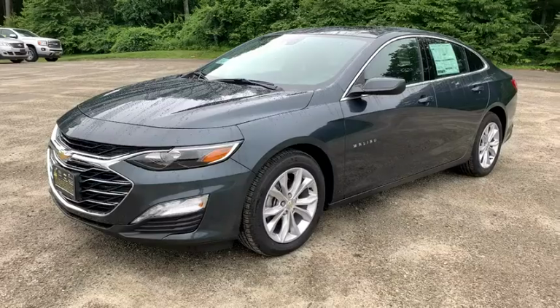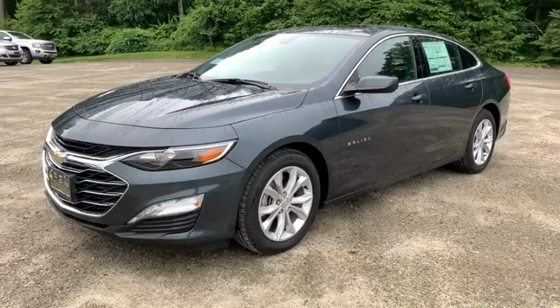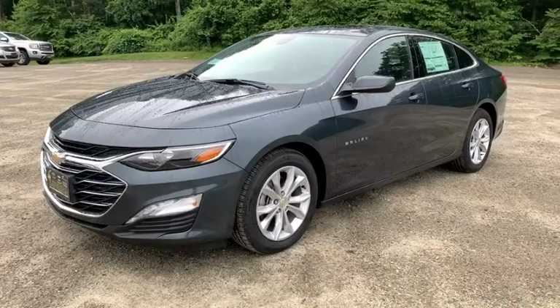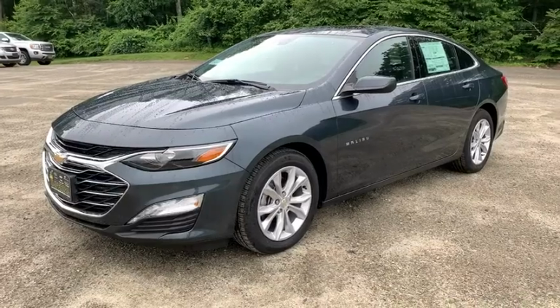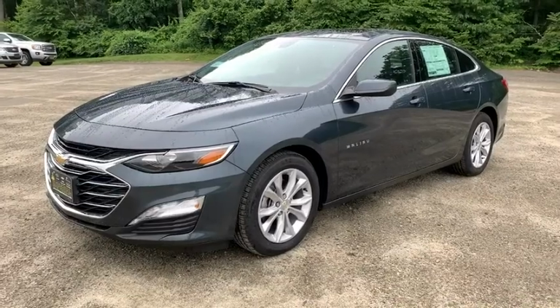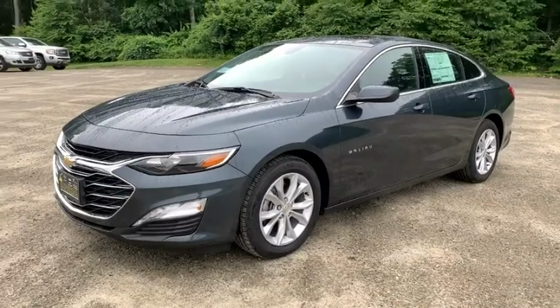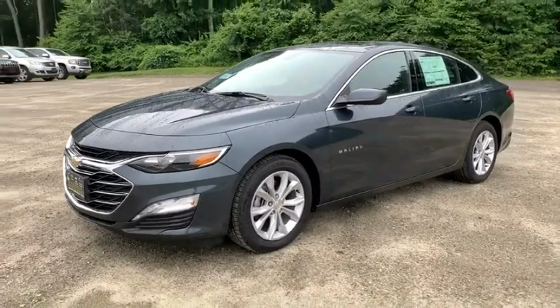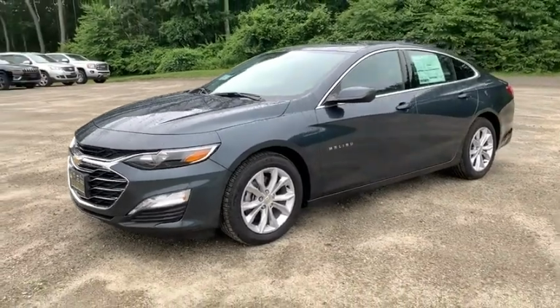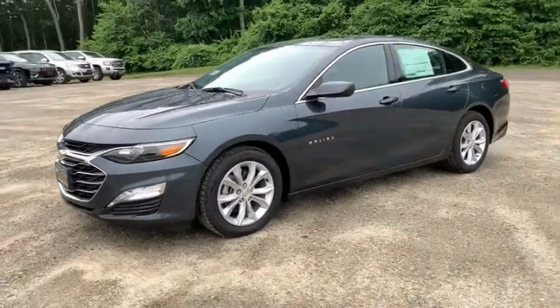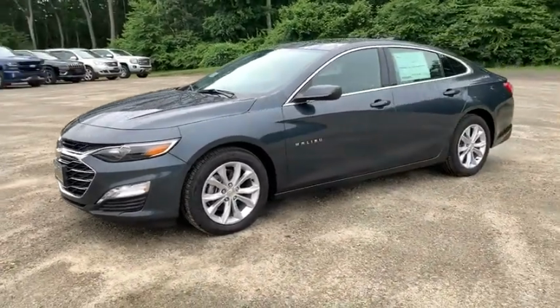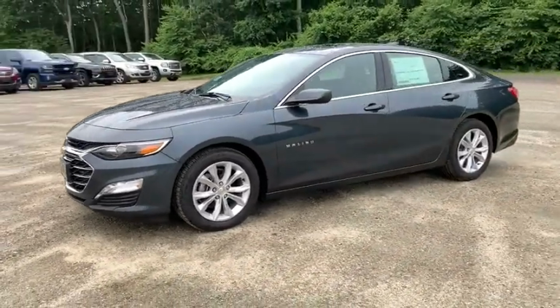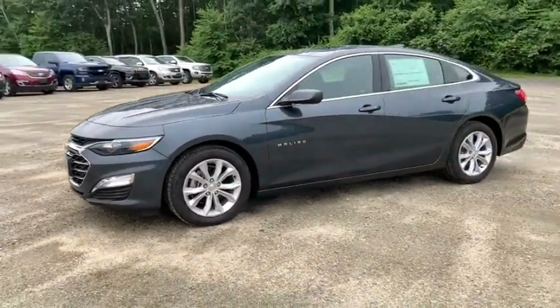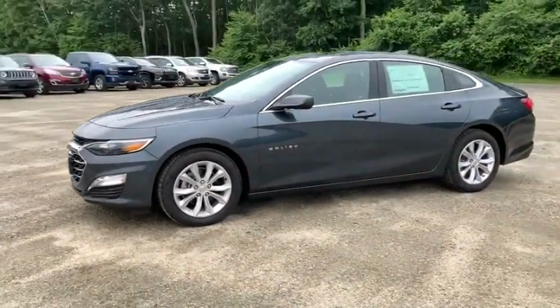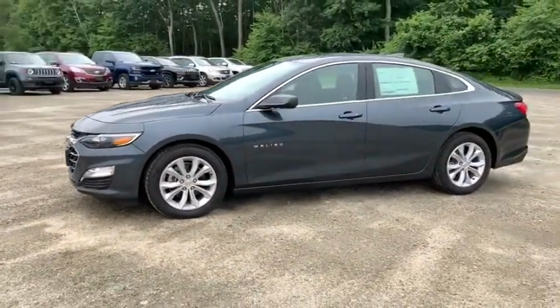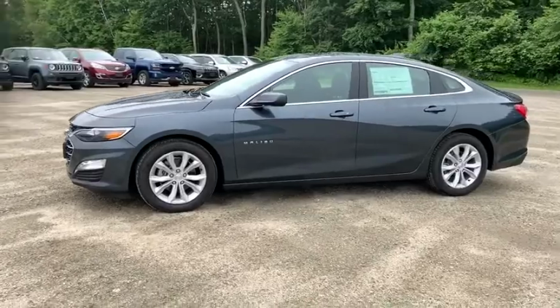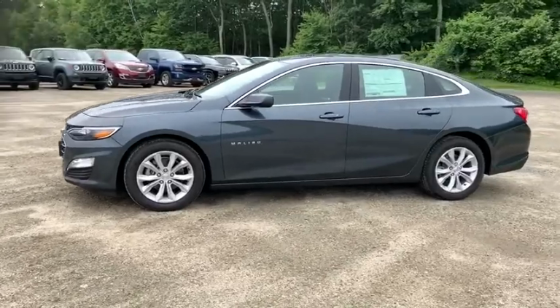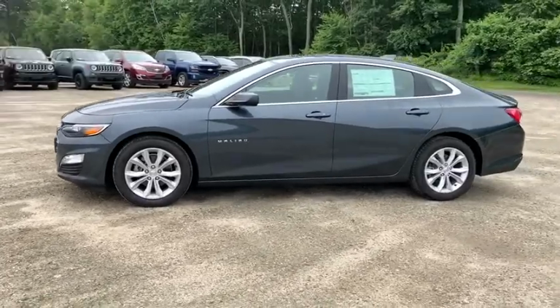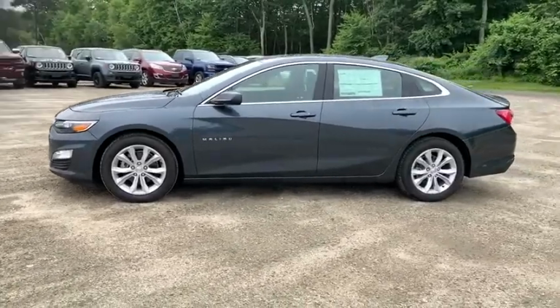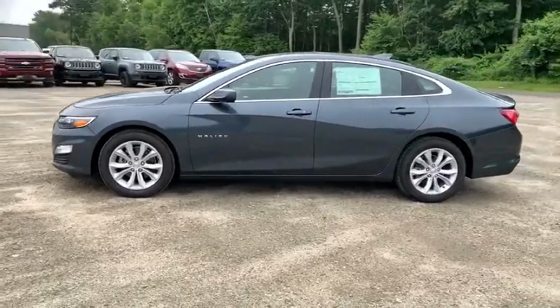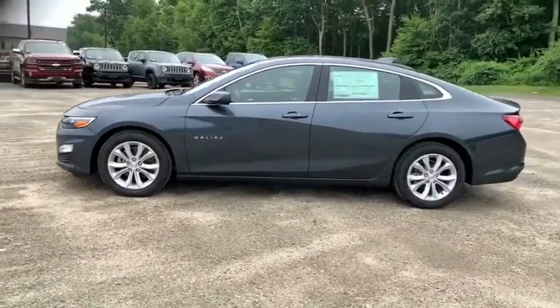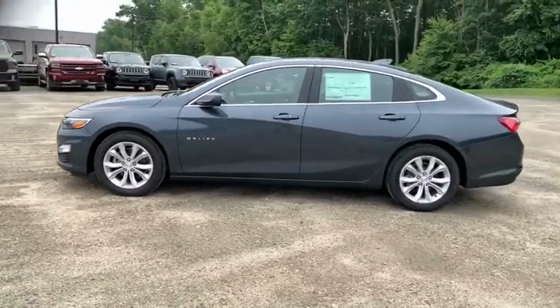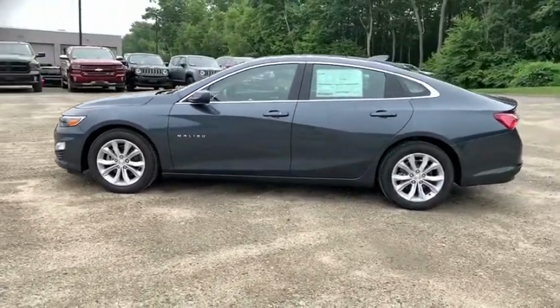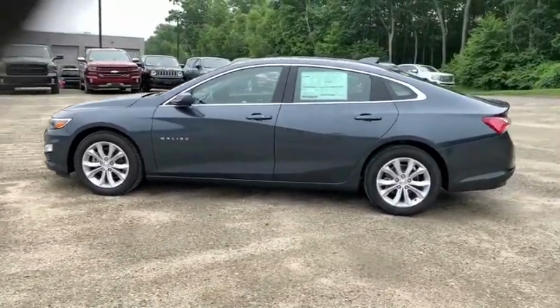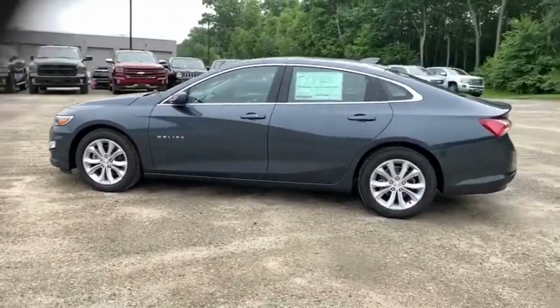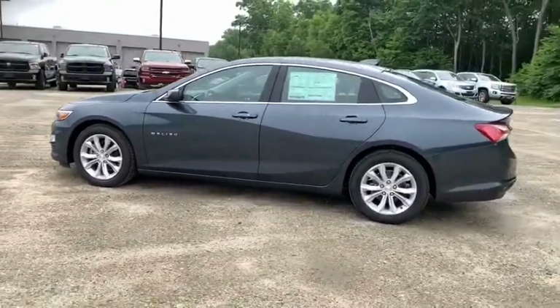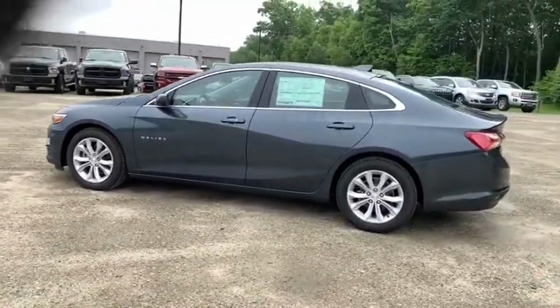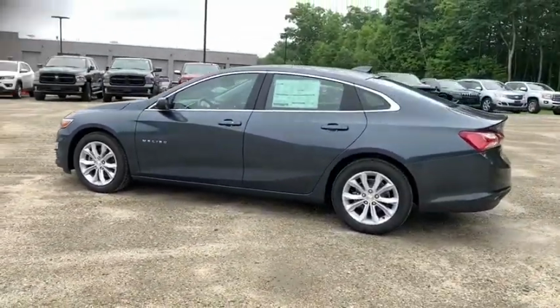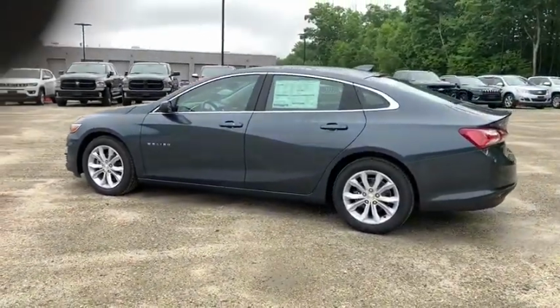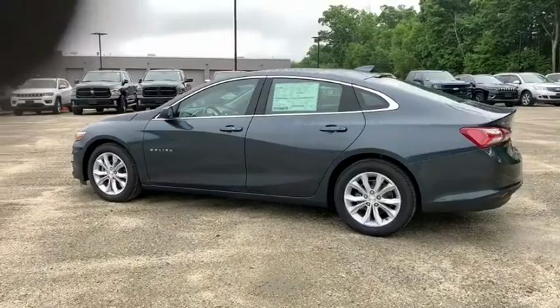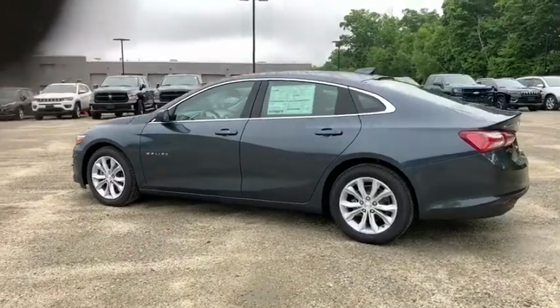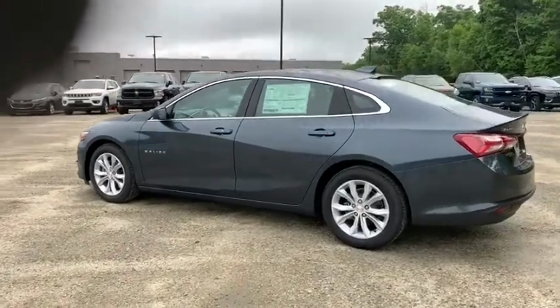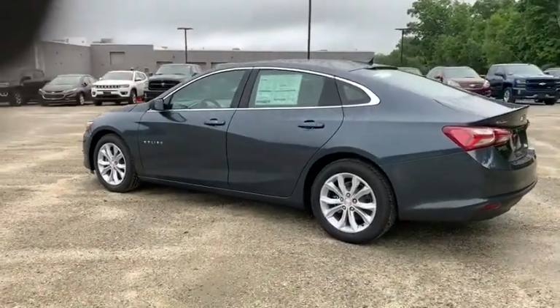Make a great choice today with the 2020 Chevrolet Malibu, a combination of performance and fuel economy. The Malibu is a great commuting car. This vehicle has less than 100 miles.